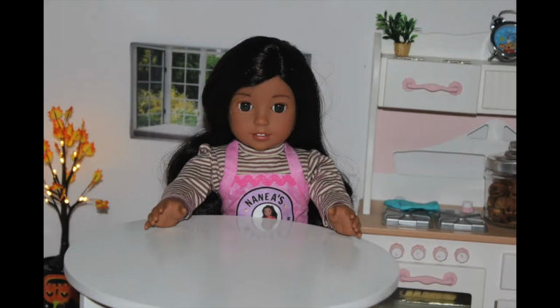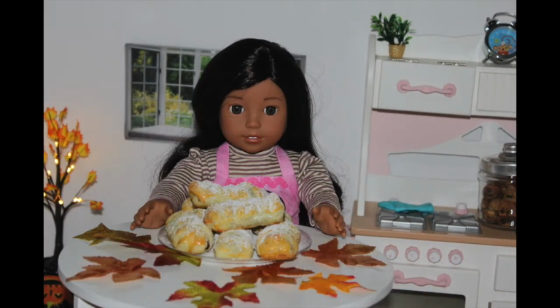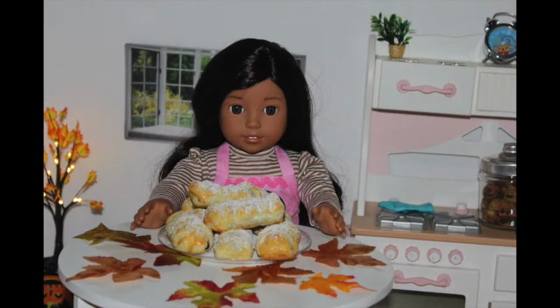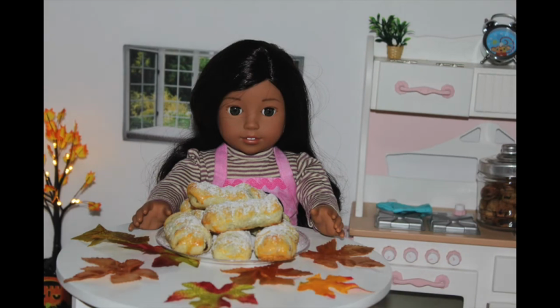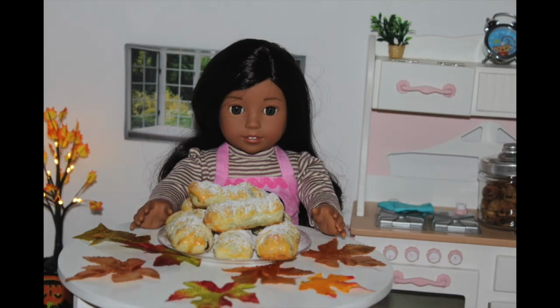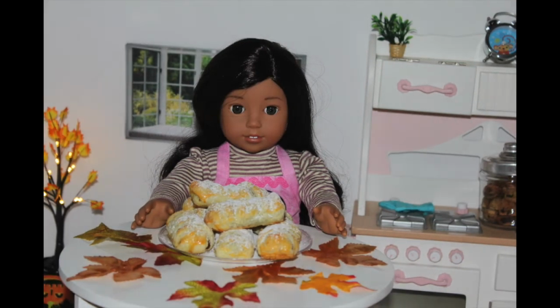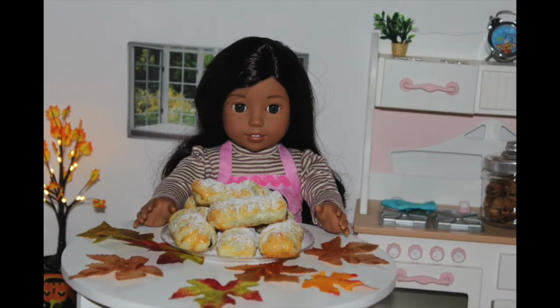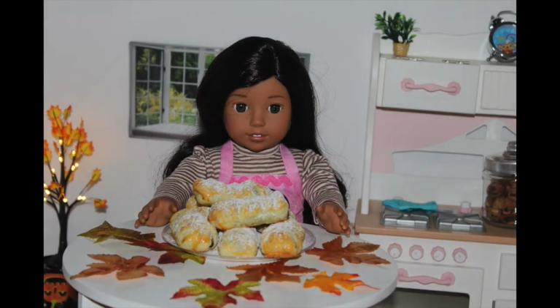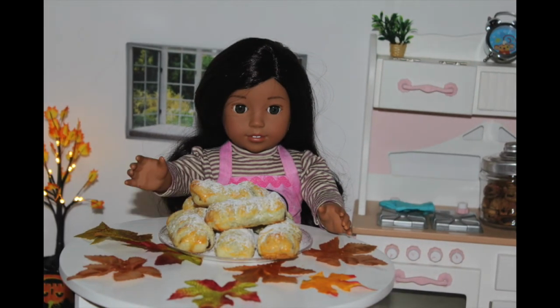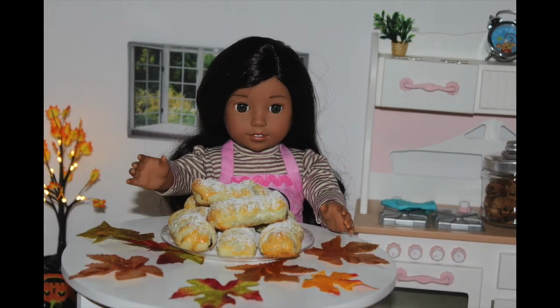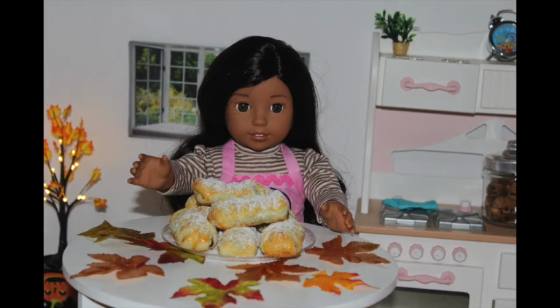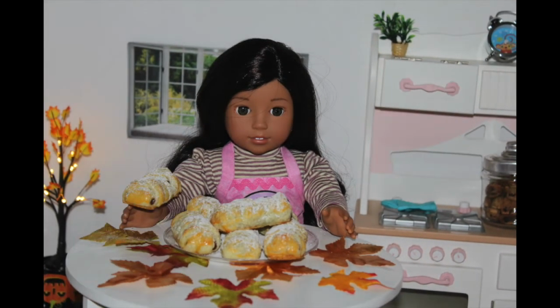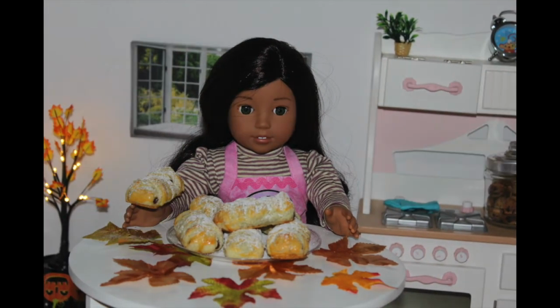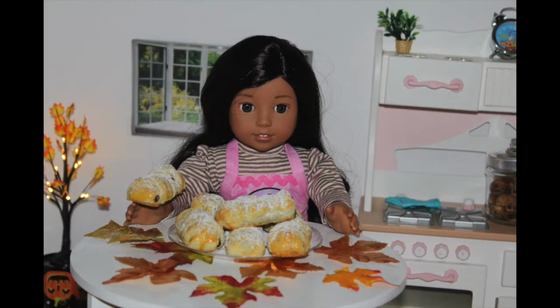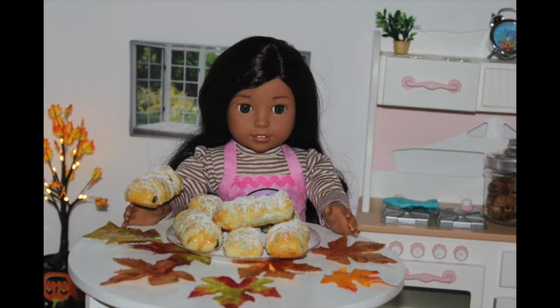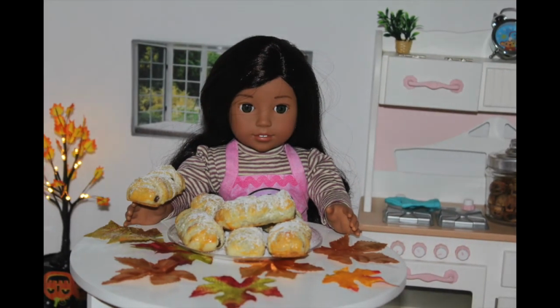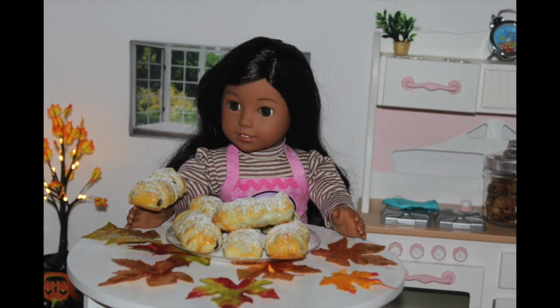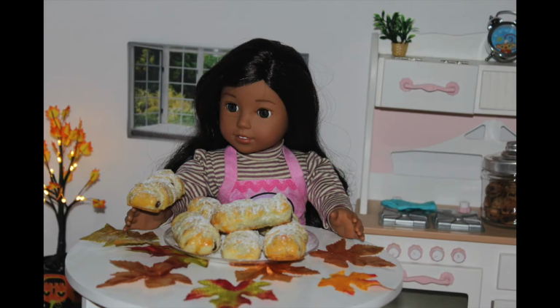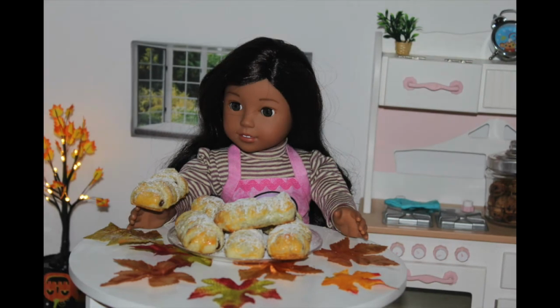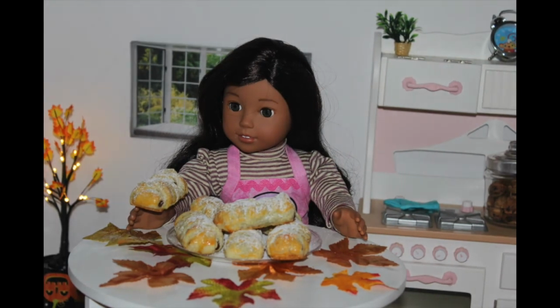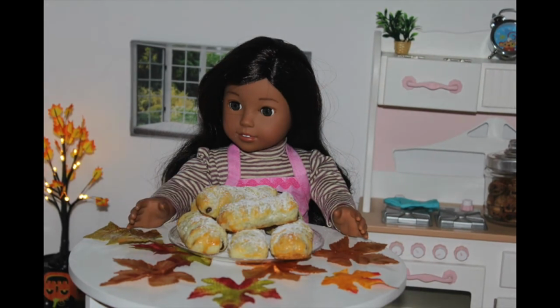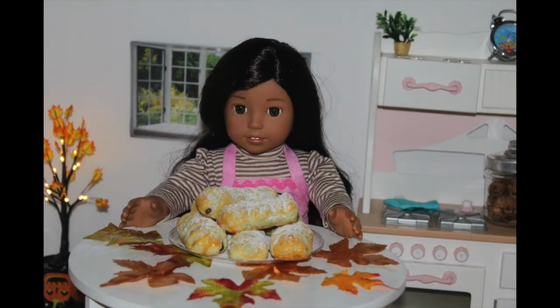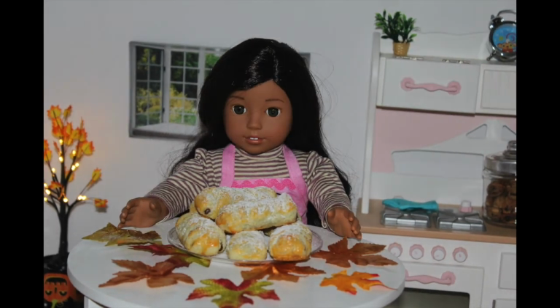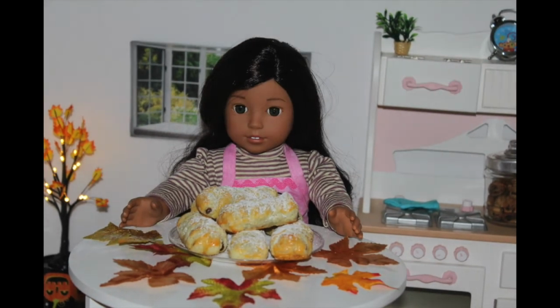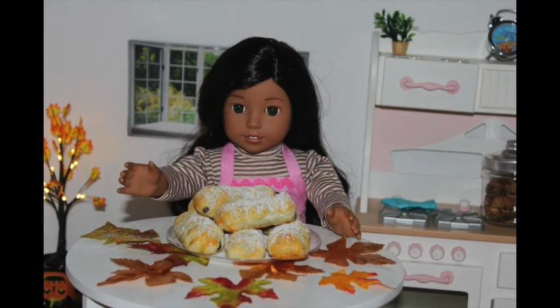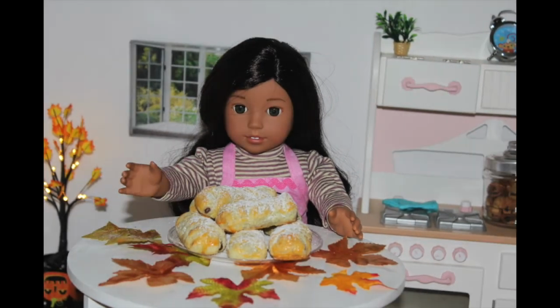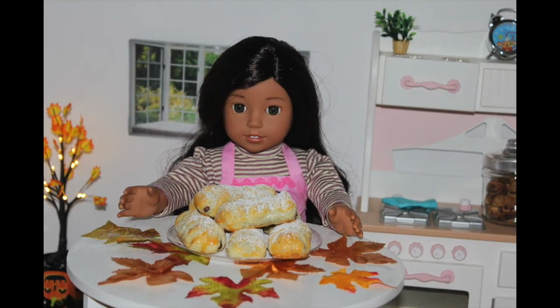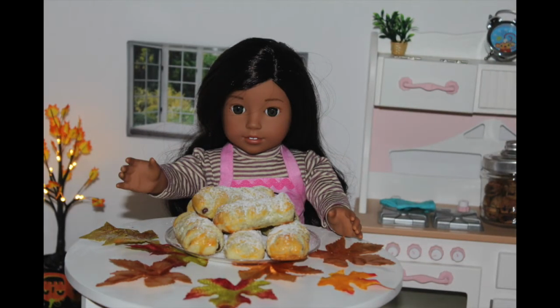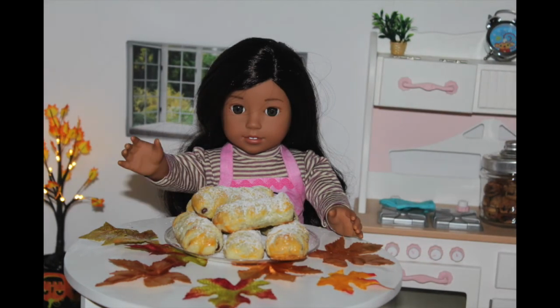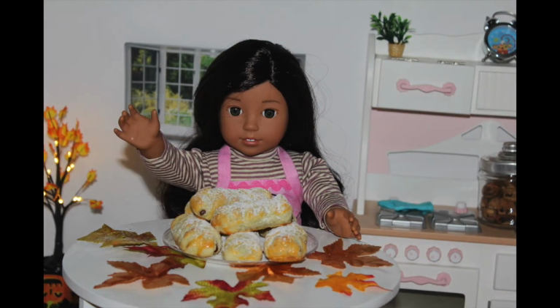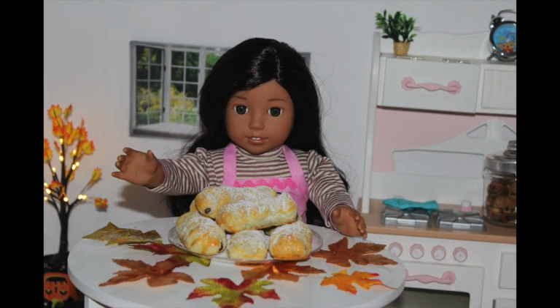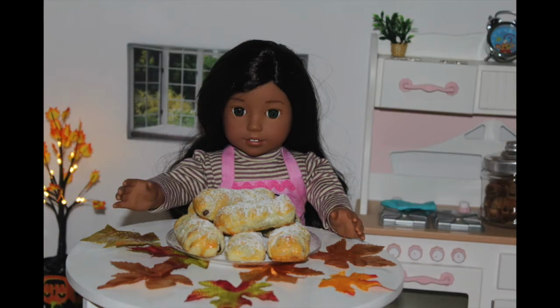Ta-da! This is what the finished product looks like. They are nice and warm because I just took them out of the oven. Then I placed them onto a nice plate and added some powdered sugar to the top of them. They look so delicious!